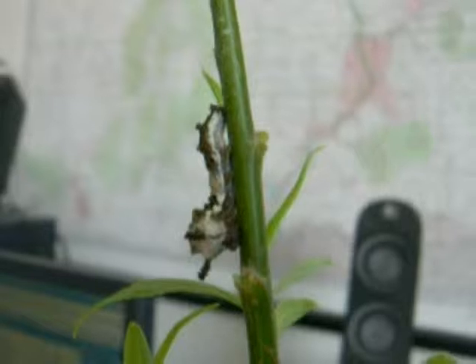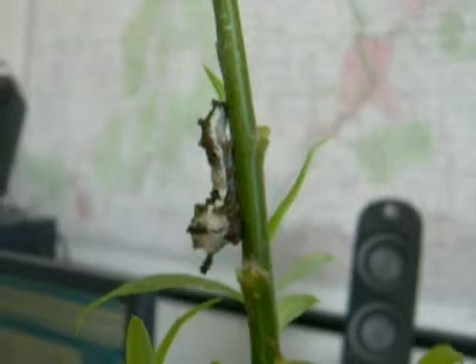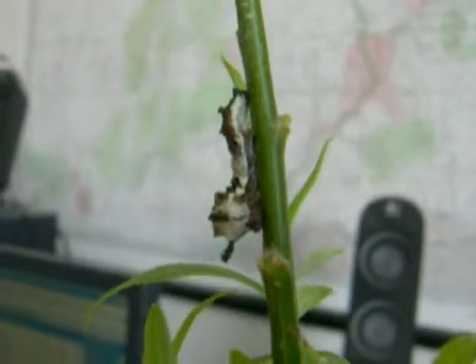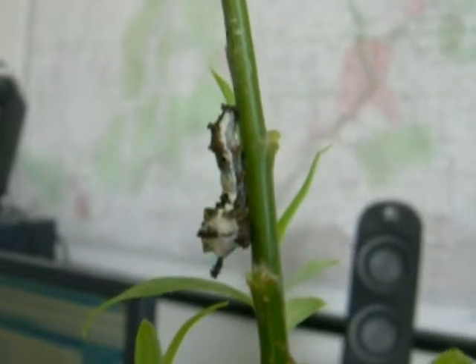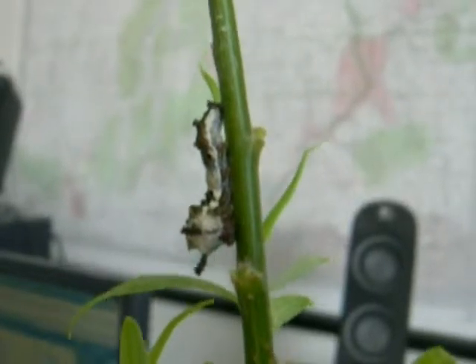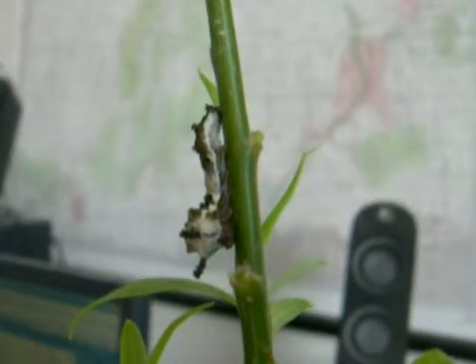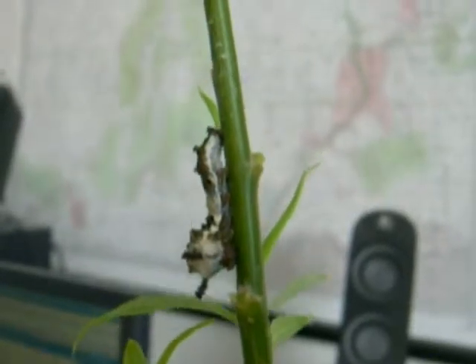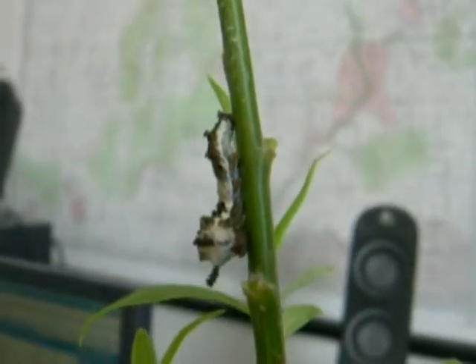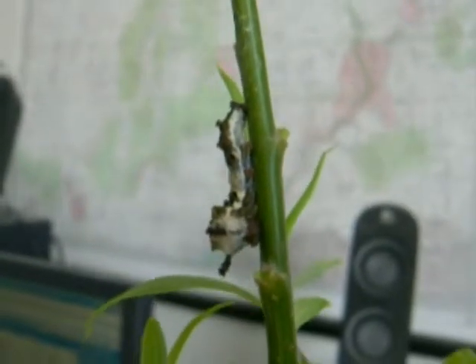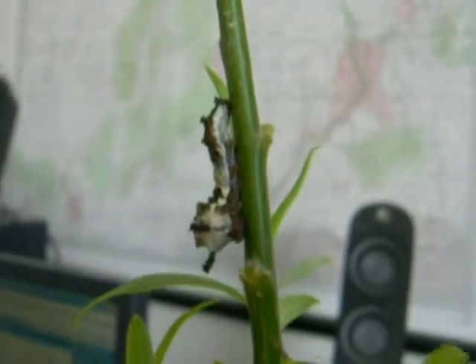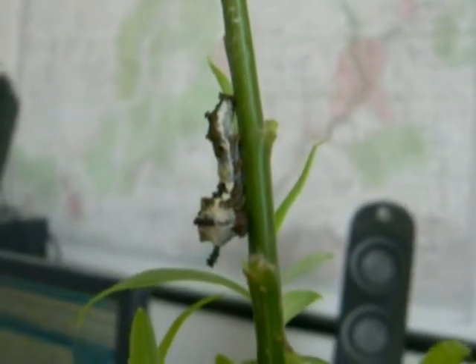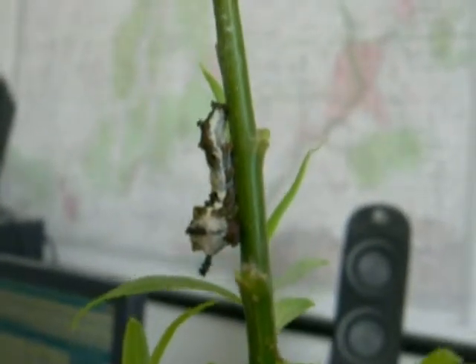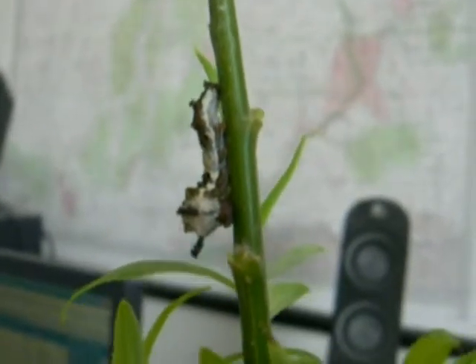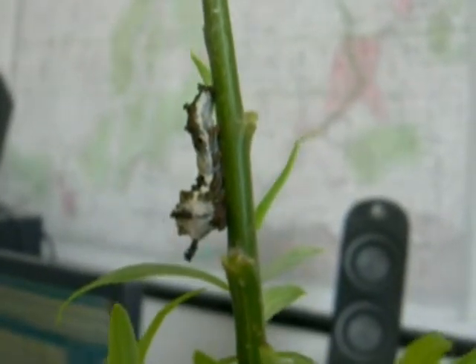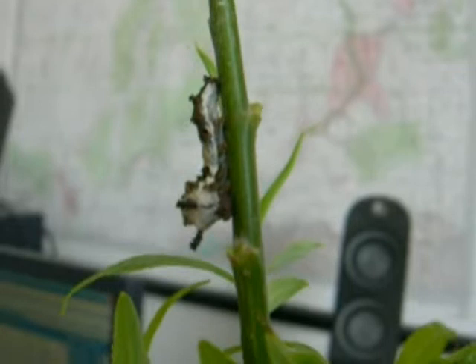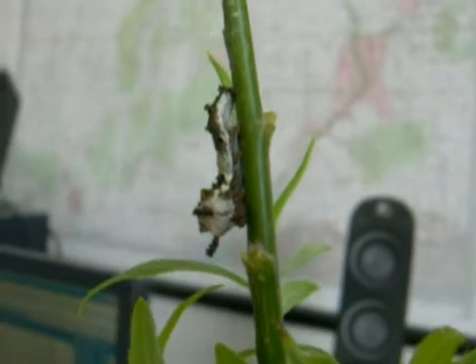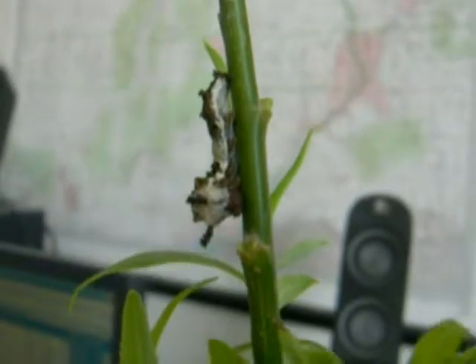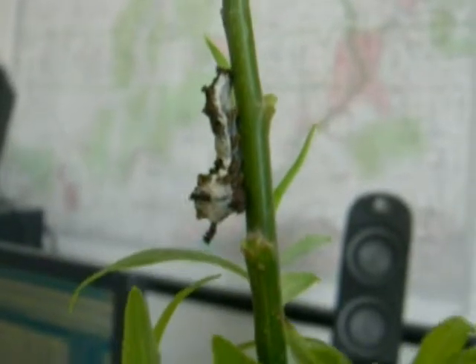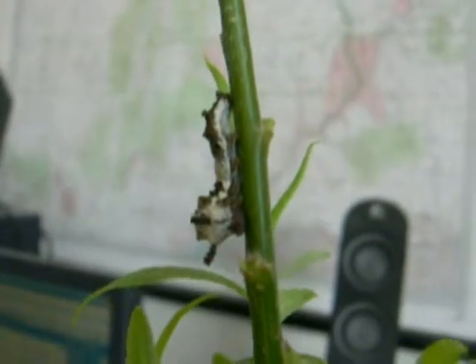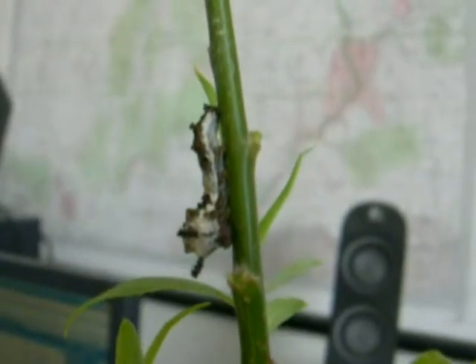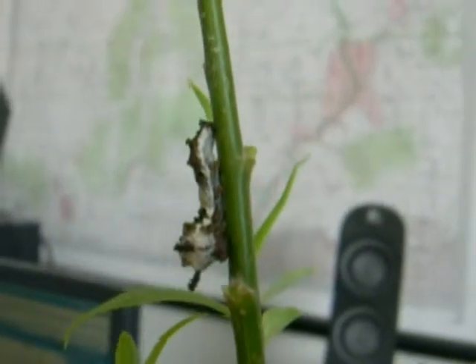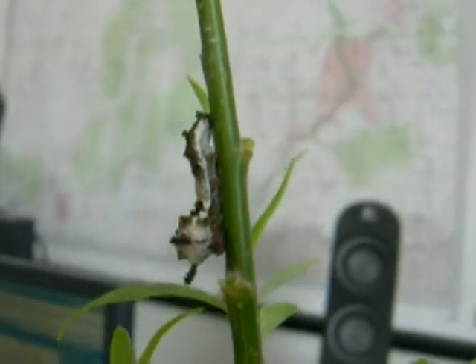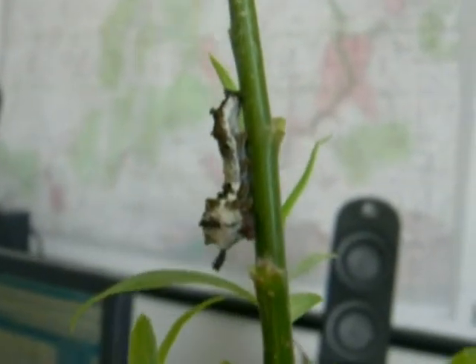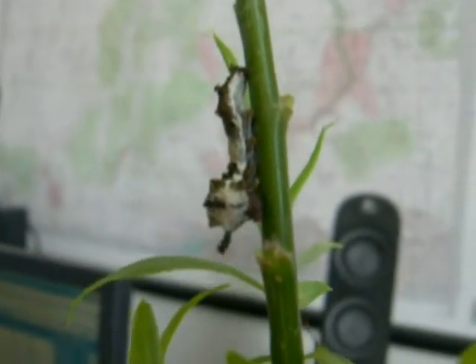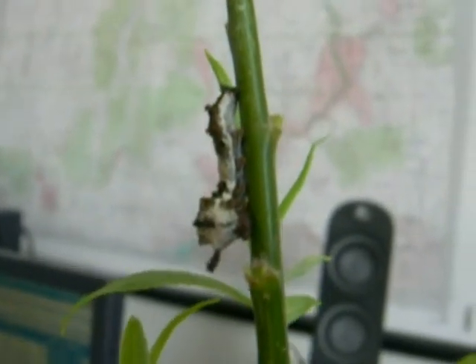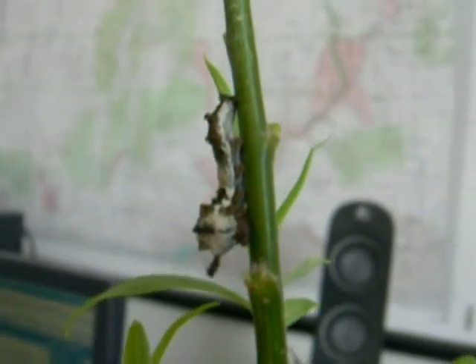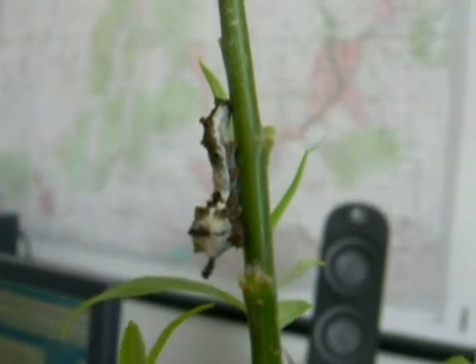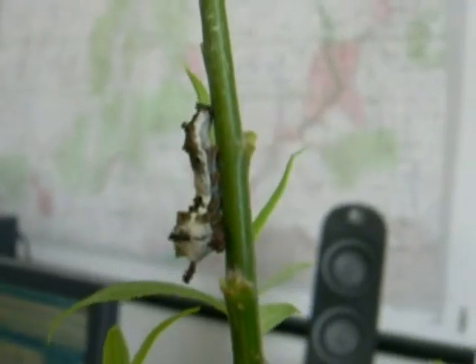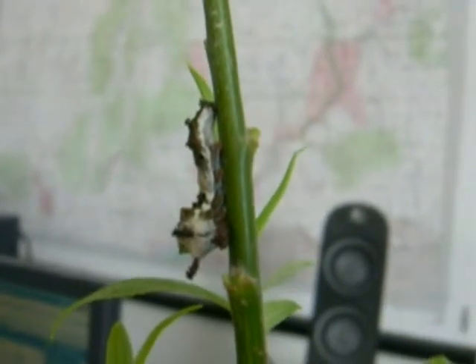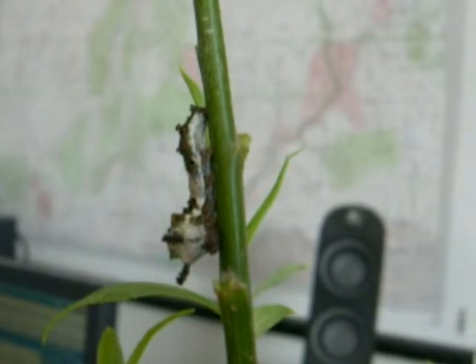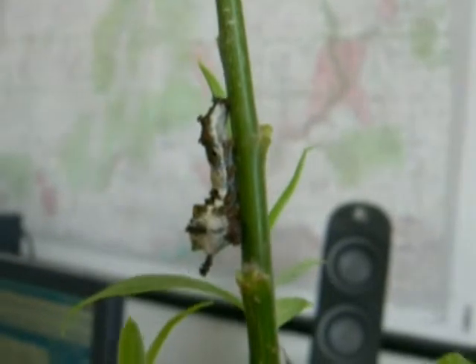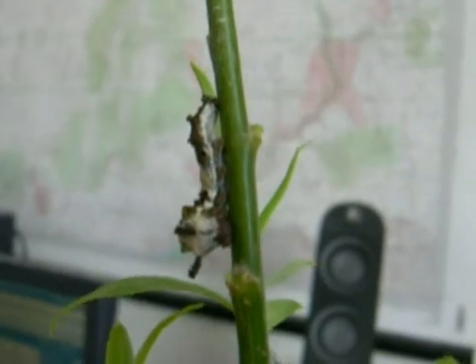Hi, this is Todd, and today is Thursday, April 15, 2010 — Tax Day. I wanted to talk a little bit about two butterflies where their caterpillars are very similar, even though the adults are vastly different.